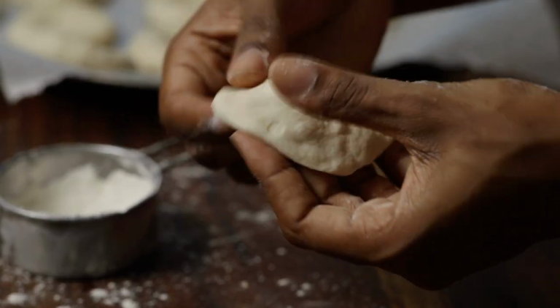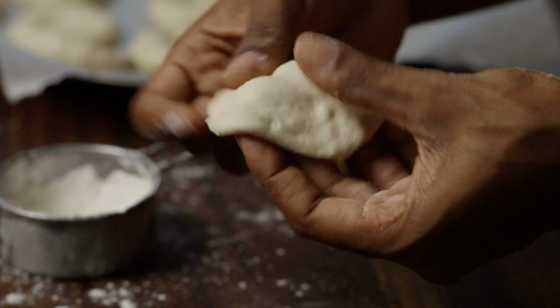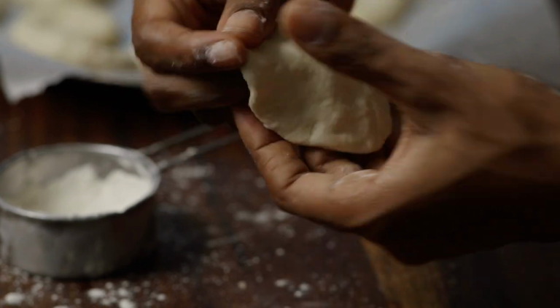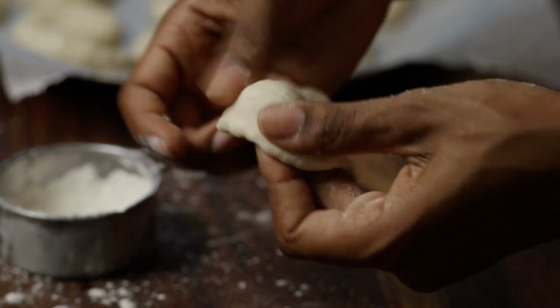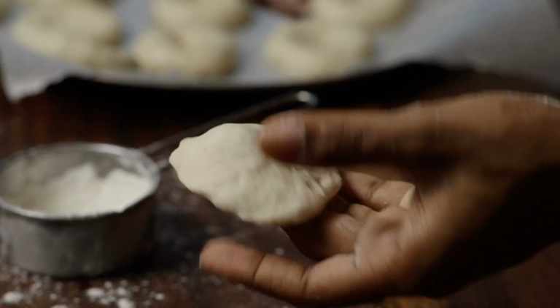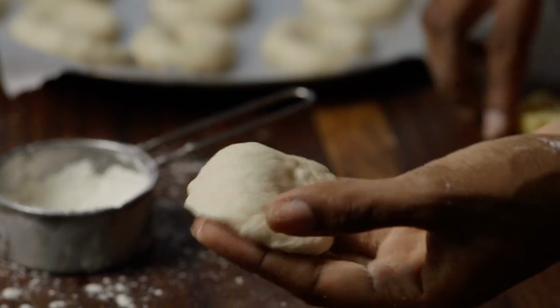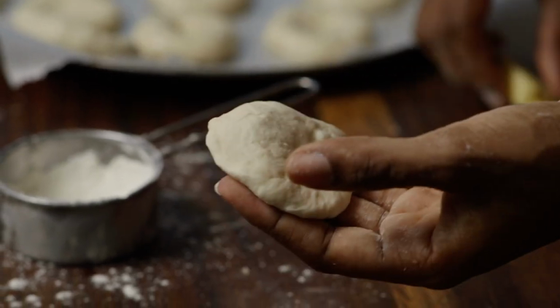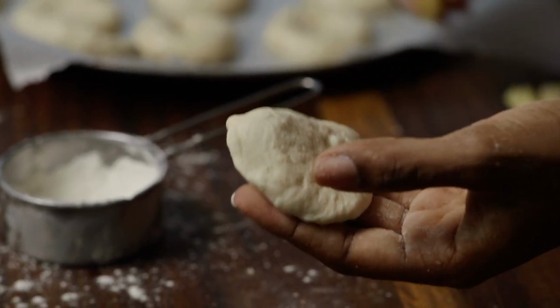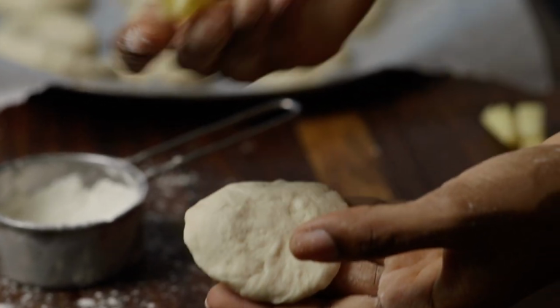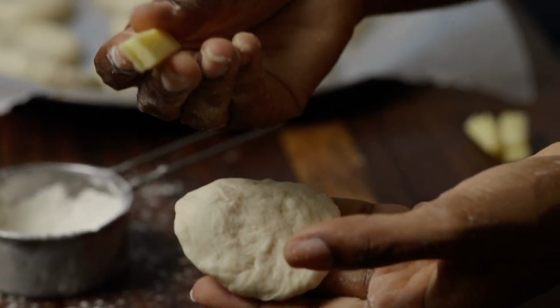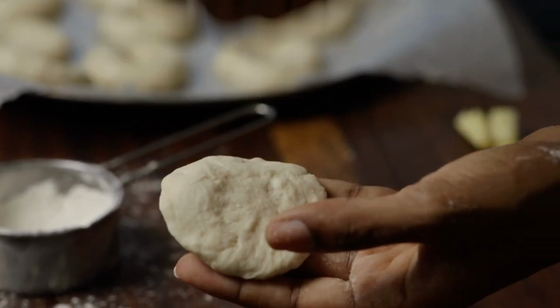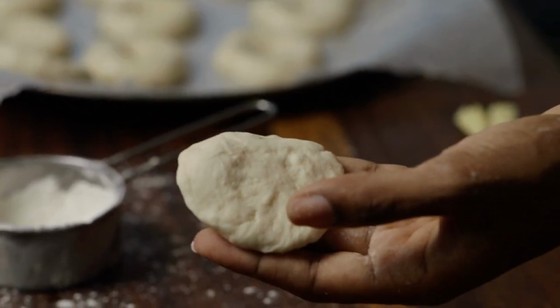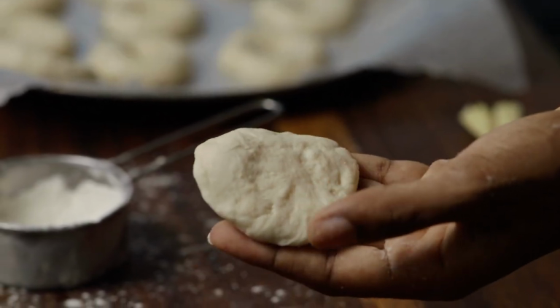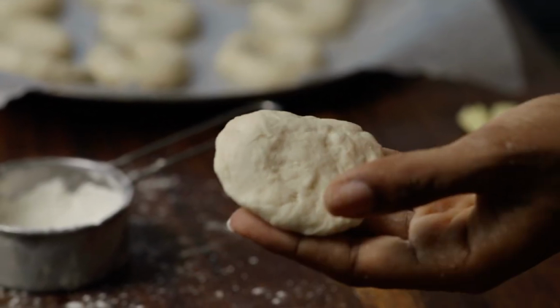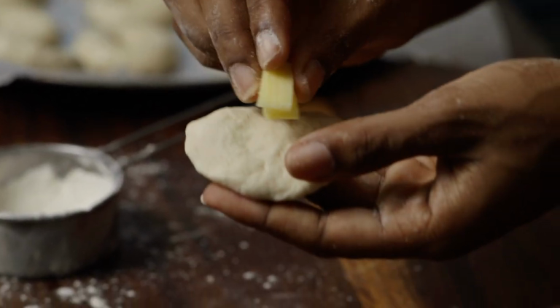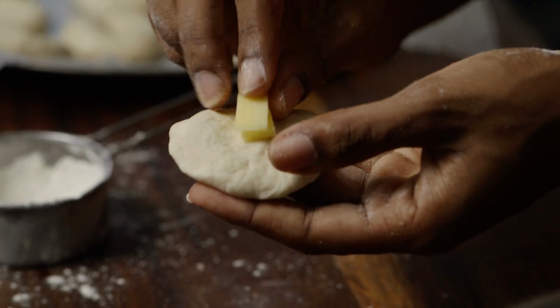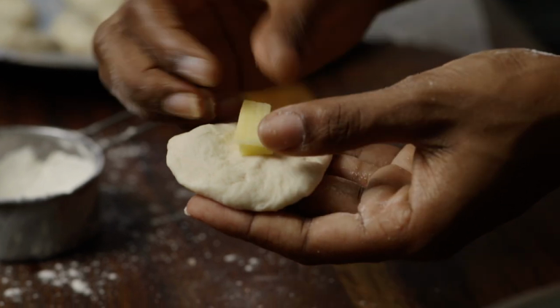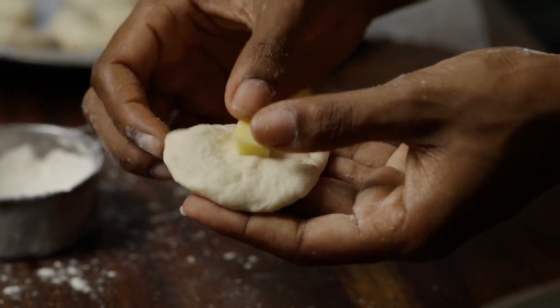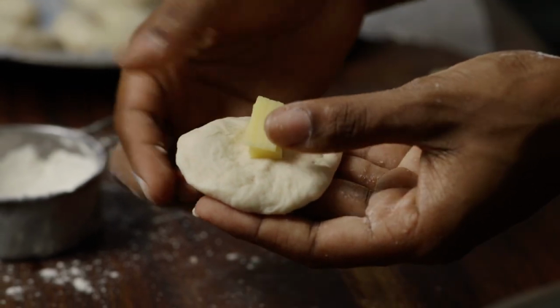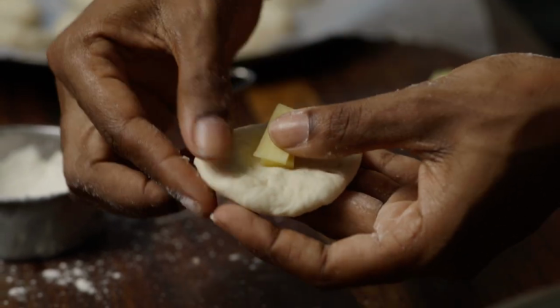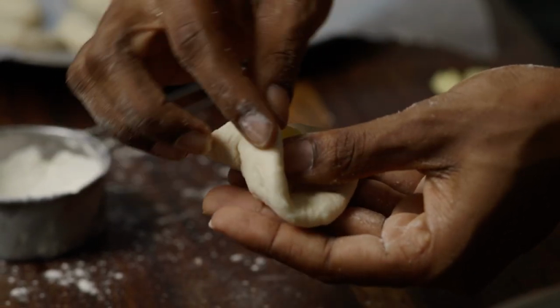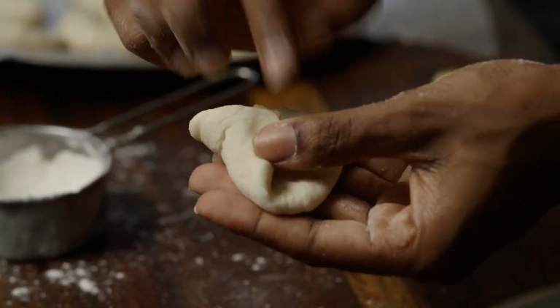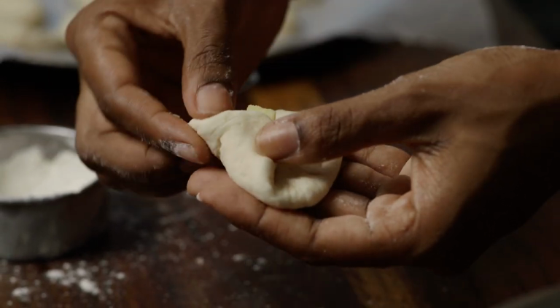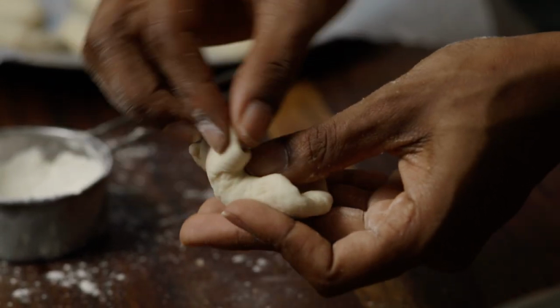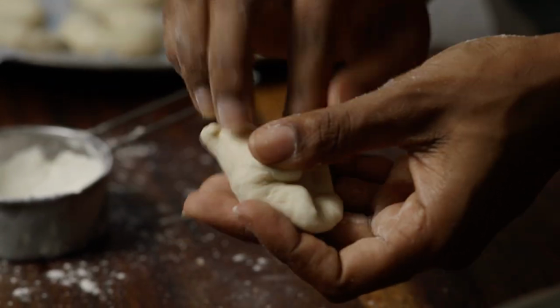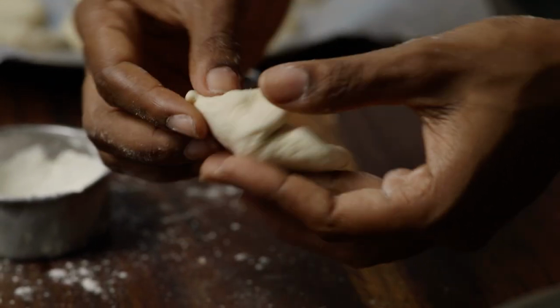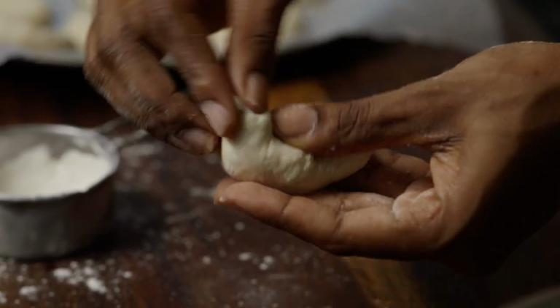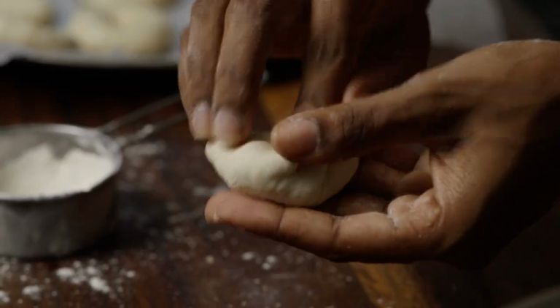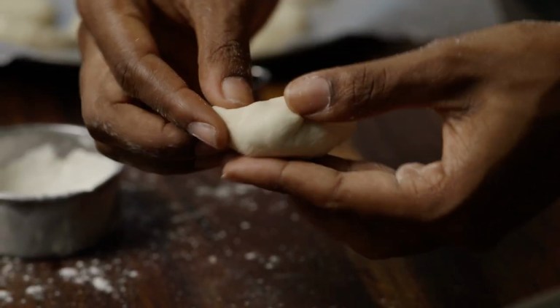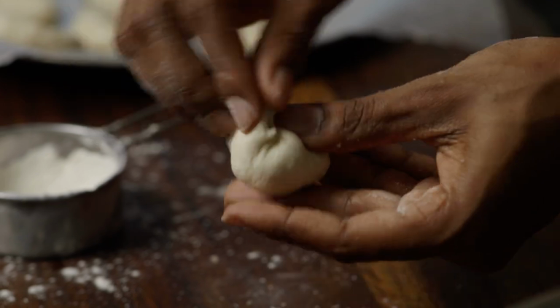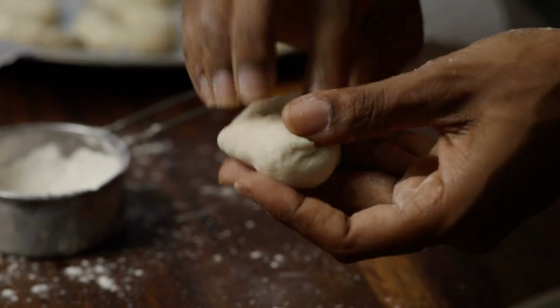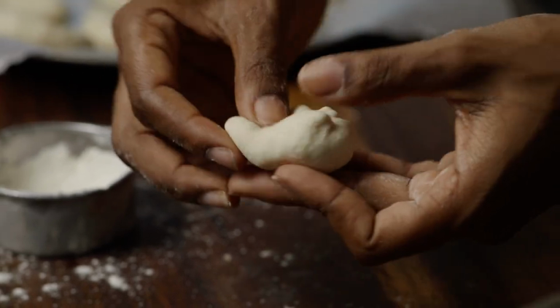Now let's have some fun and show you guys how to do a stuffed dumpling. I'm using cheddar cheese, but you can use so many other things like meats, fruits, even guava cheese.